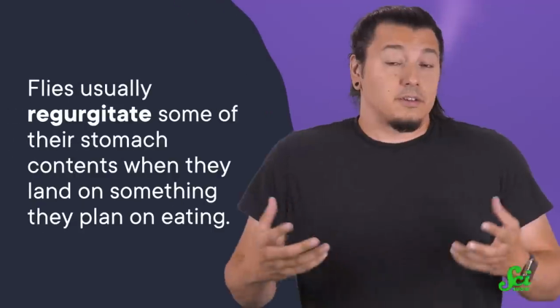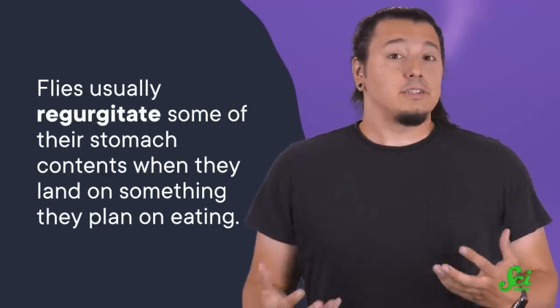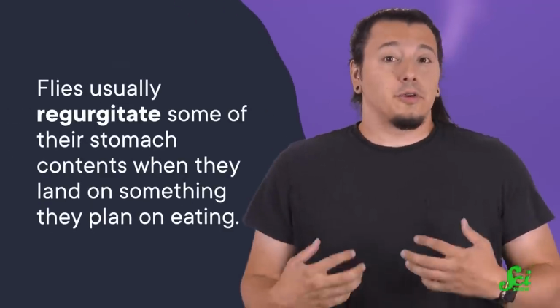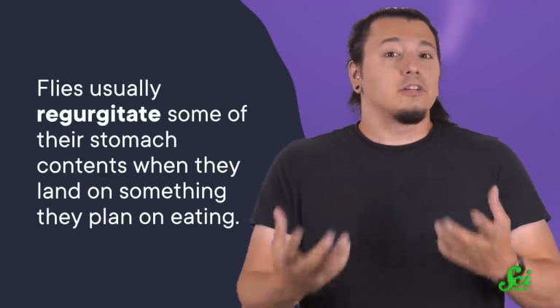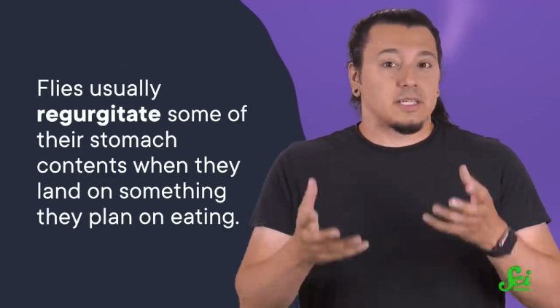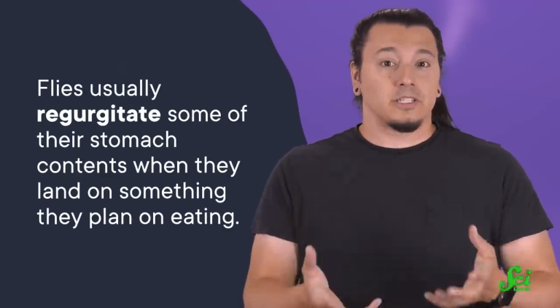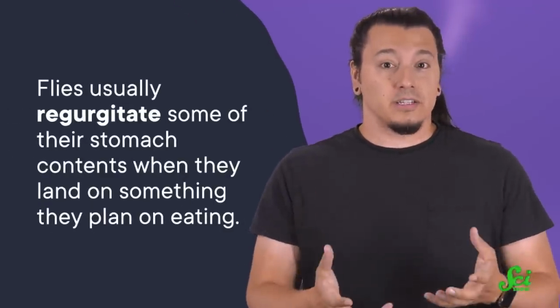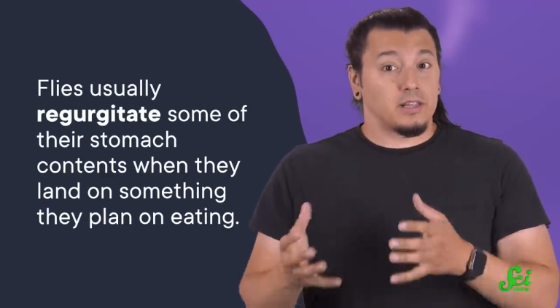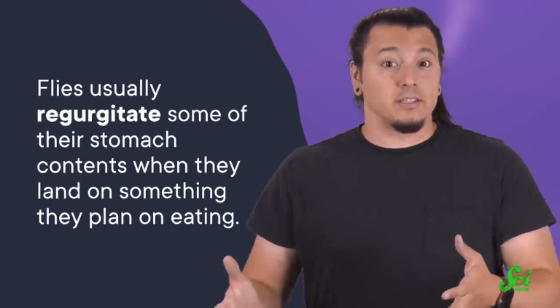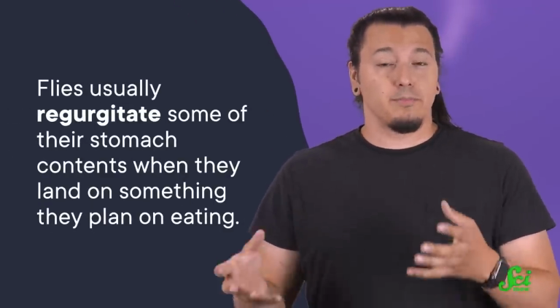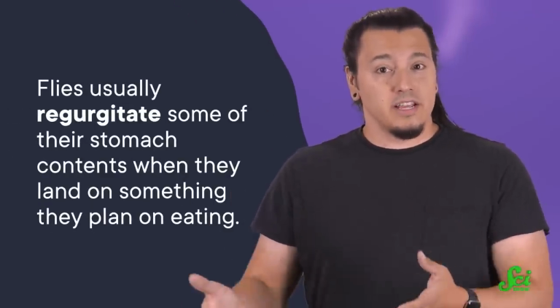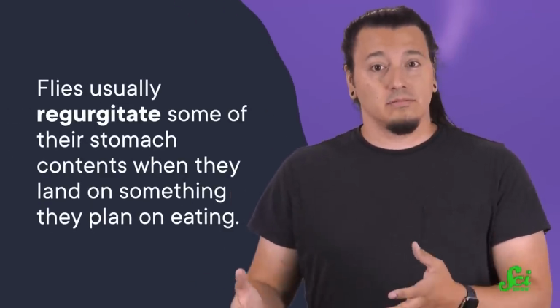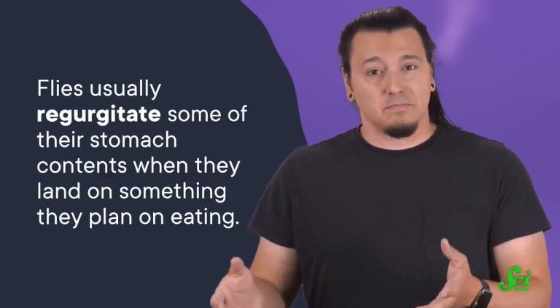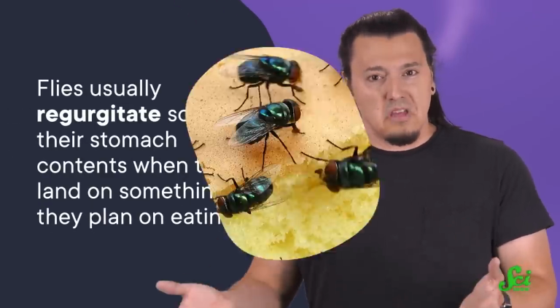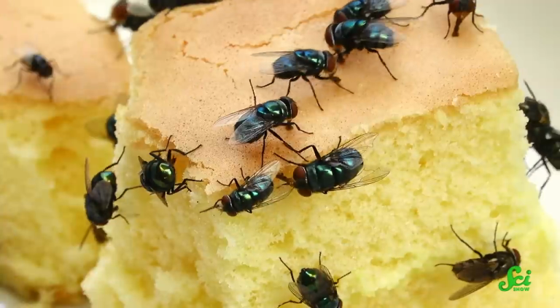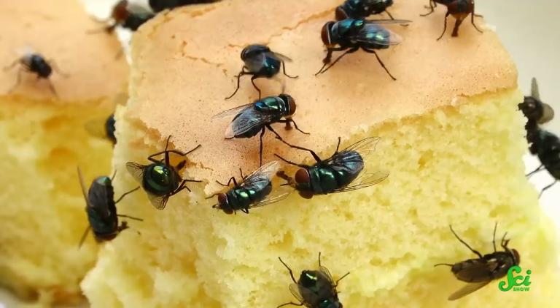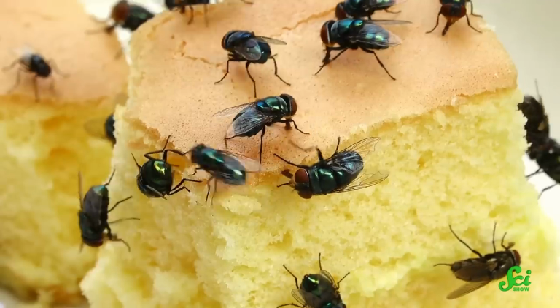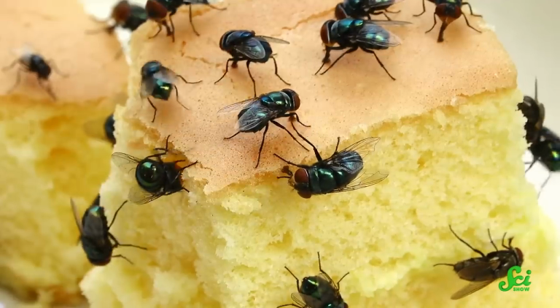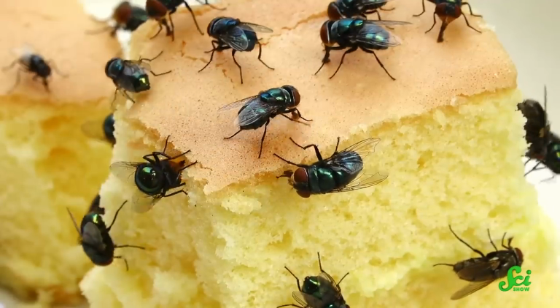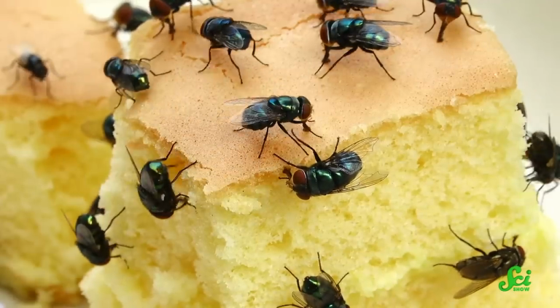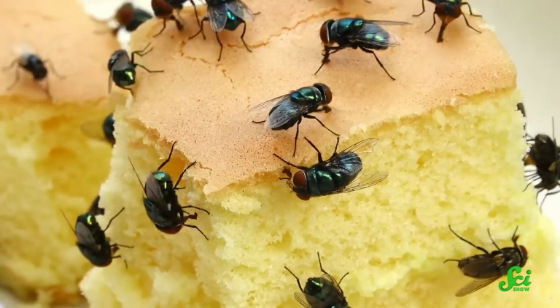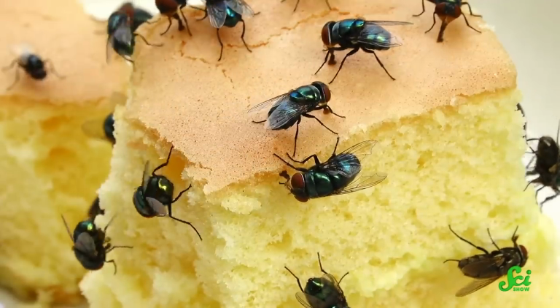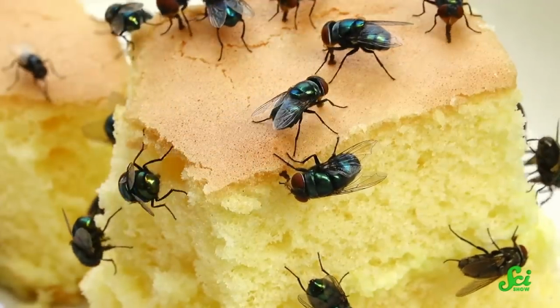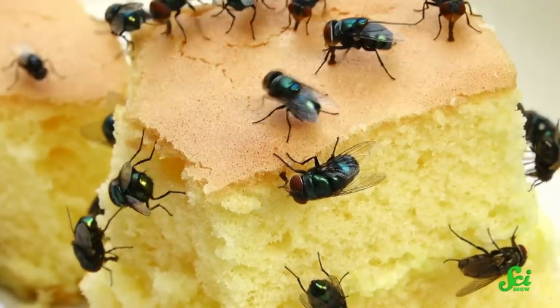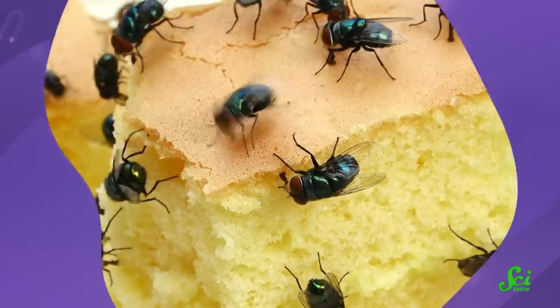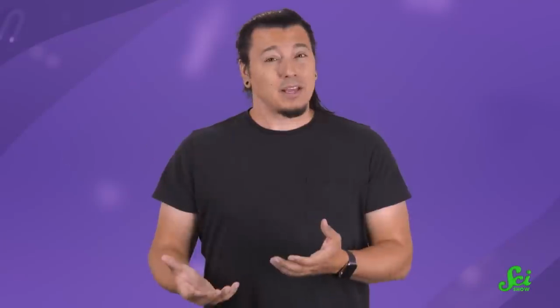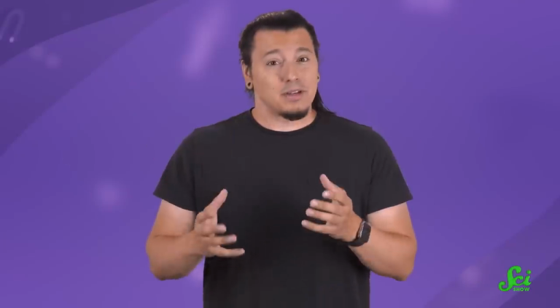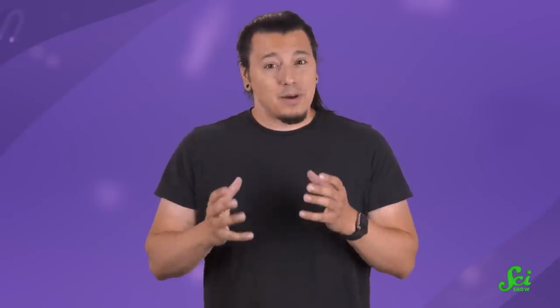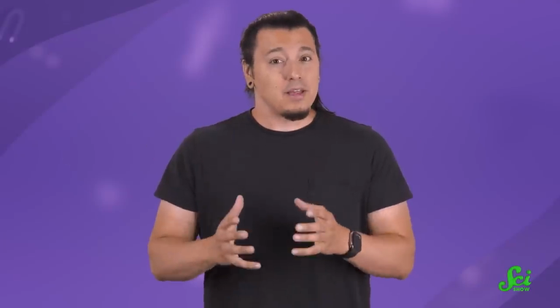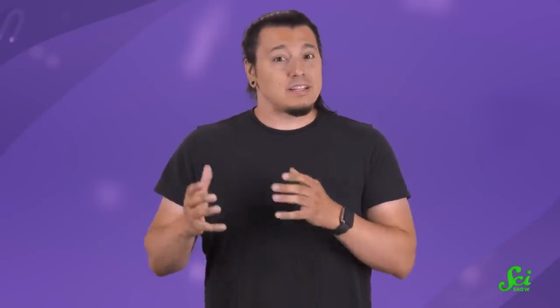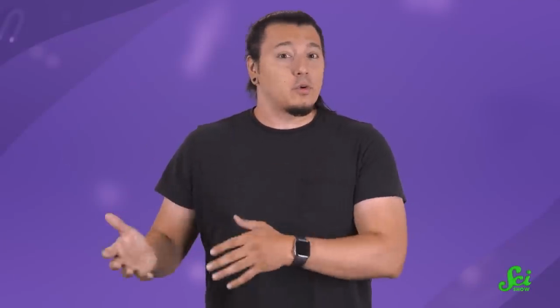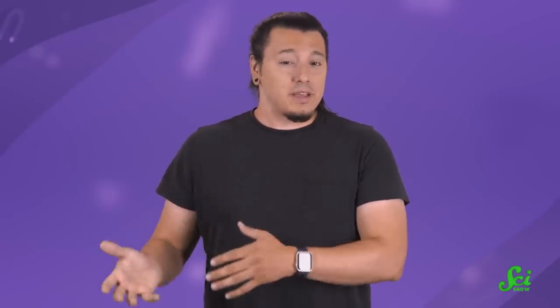Because flies usually regurgitate some of their stomach contents when they land on something they plan on eating — ew. So you might wonder if you need to toss that picnic lunch in the garbage if you find it infested with flies. And it's complicated, but it might depend on what's next door to your picnic.